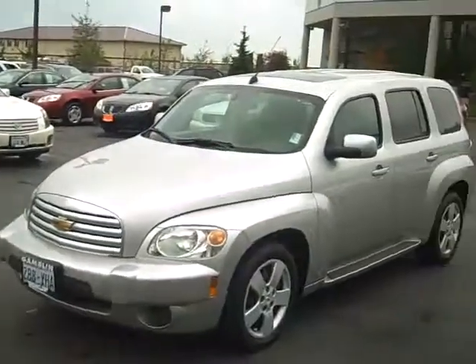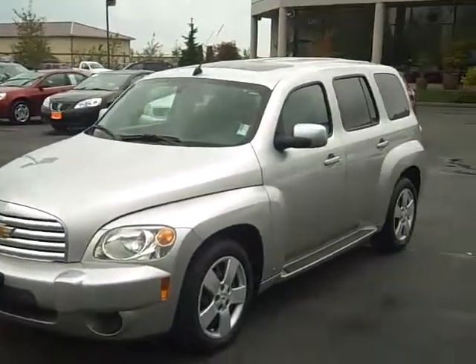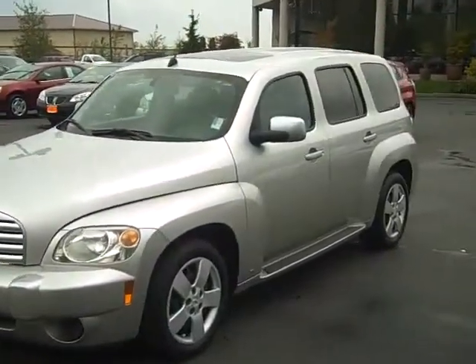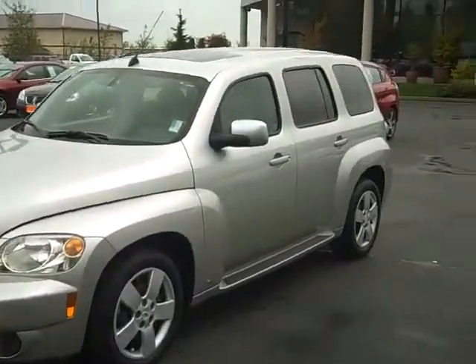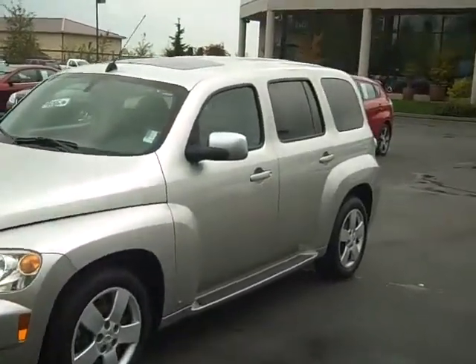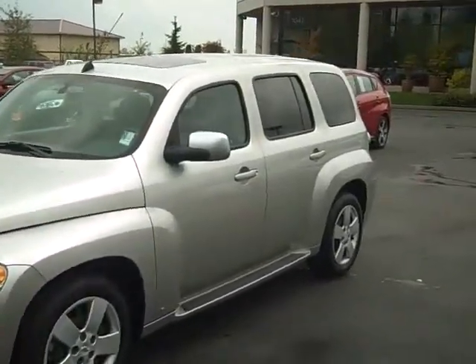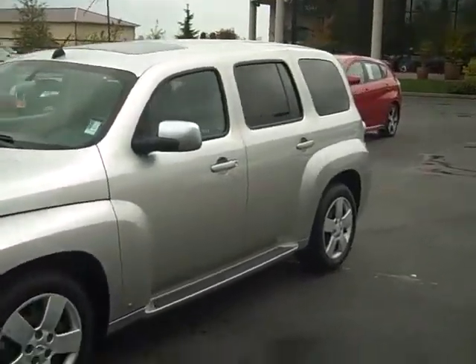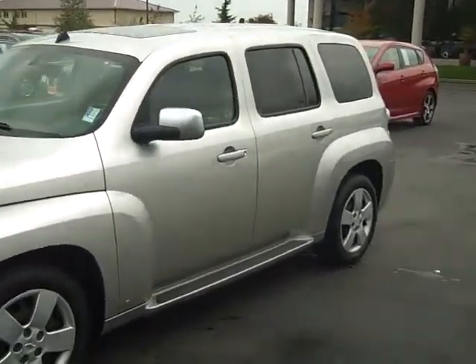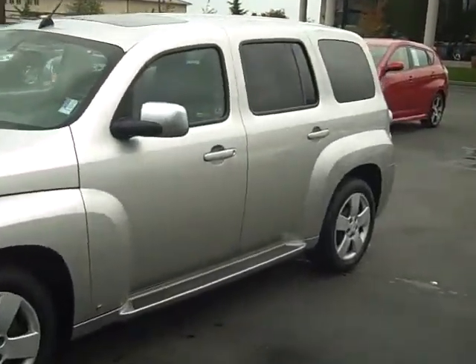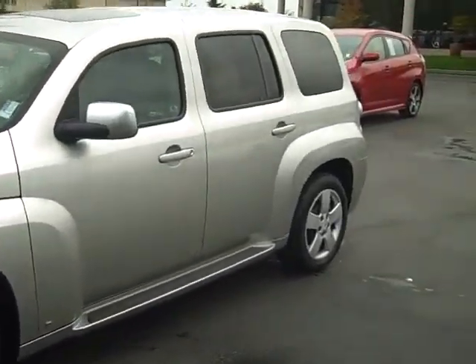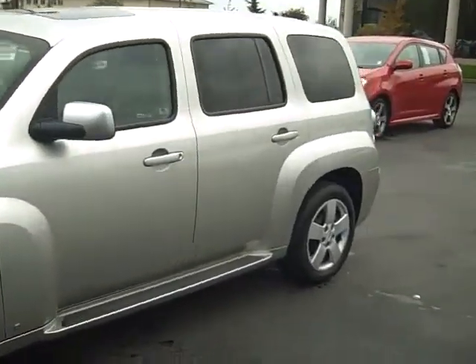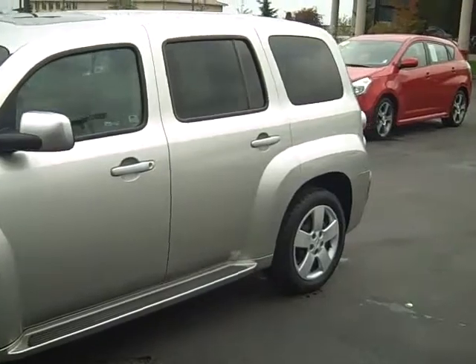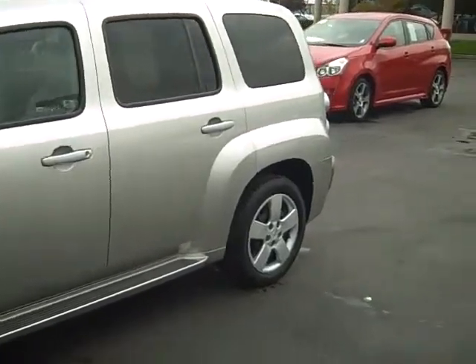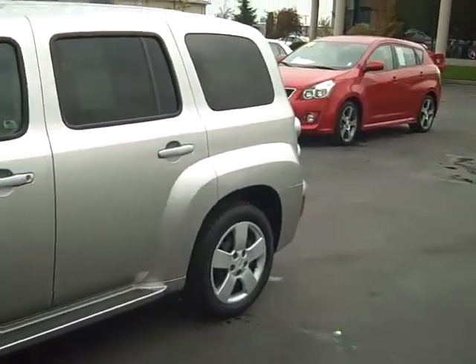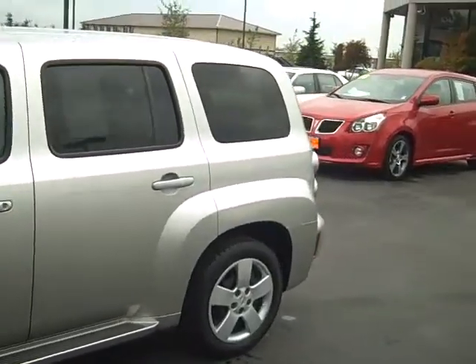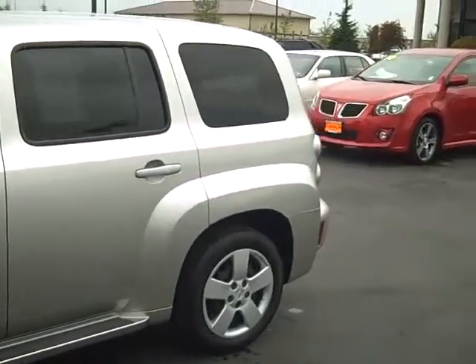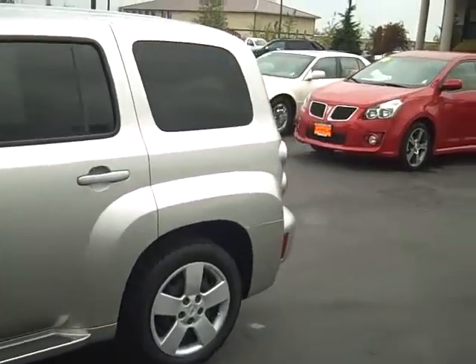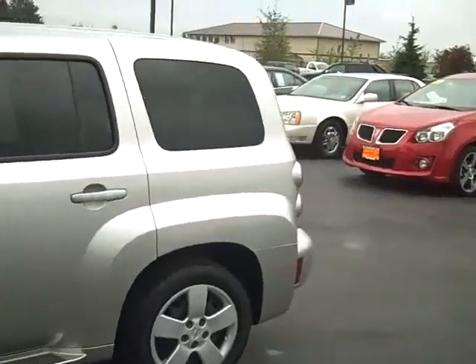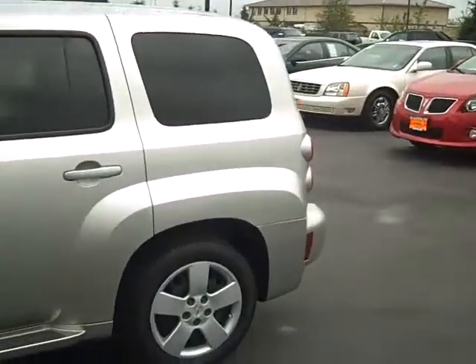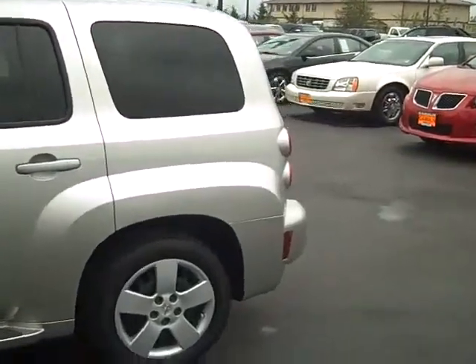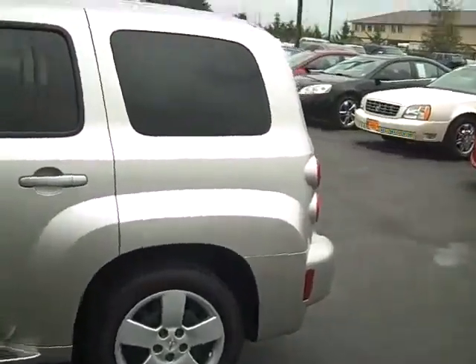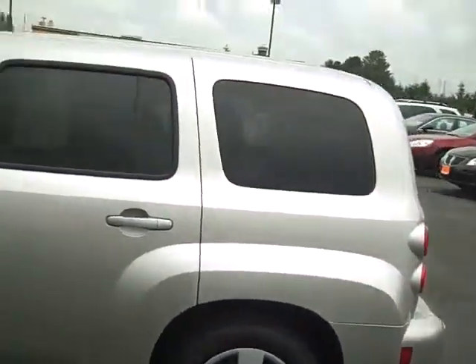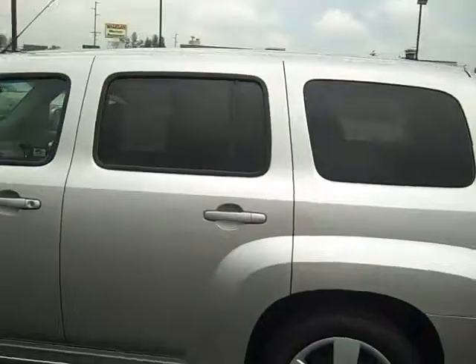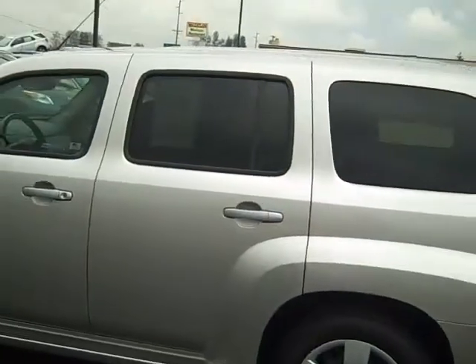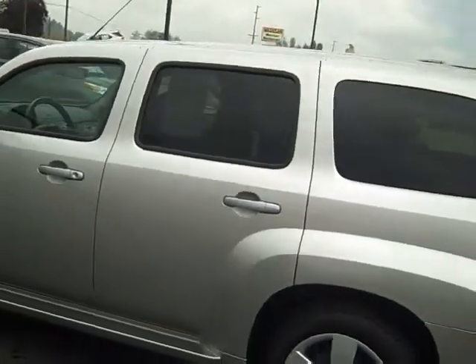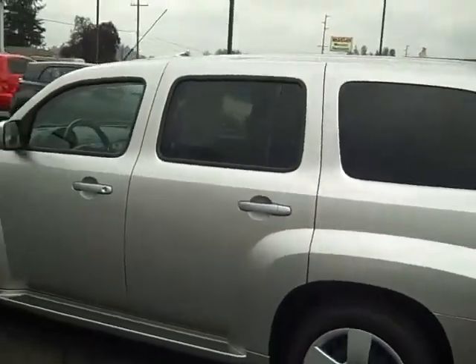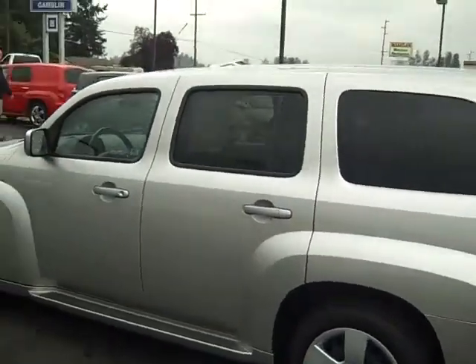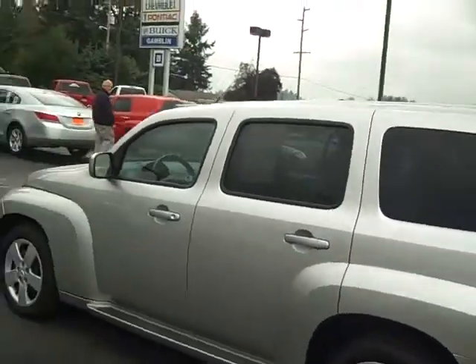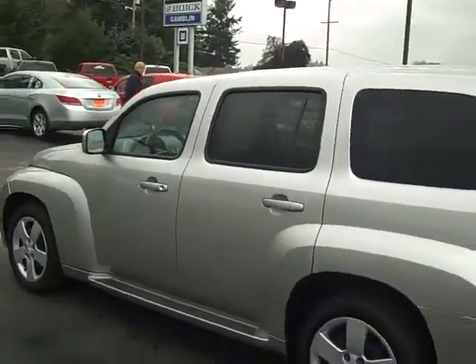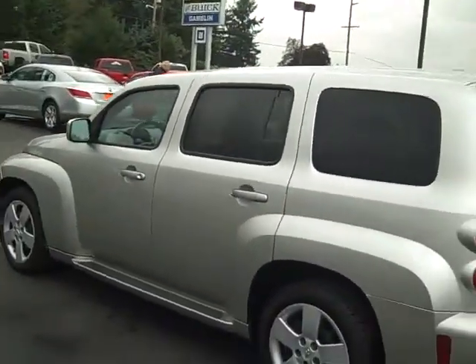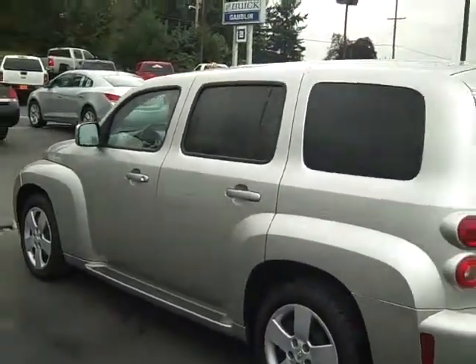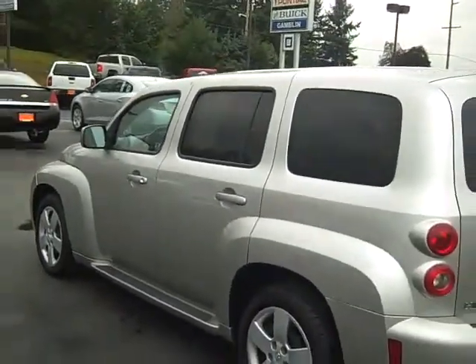We got a two-owner vehicle. This actually was sold as a pre-owned certified vehicle from Arc Animal Motors, and we do have quite a few service records on it. Some people thought we took care of them well the first time, so they came back in and bought another vehicle.